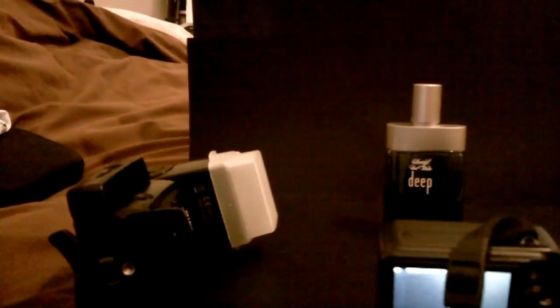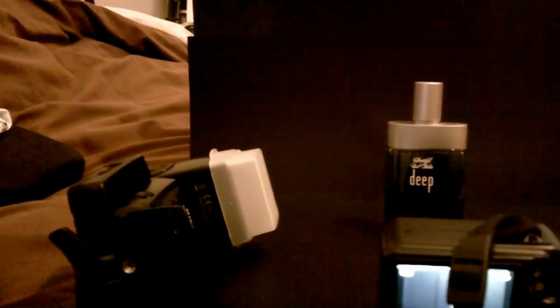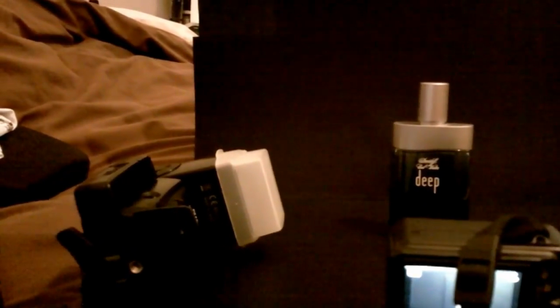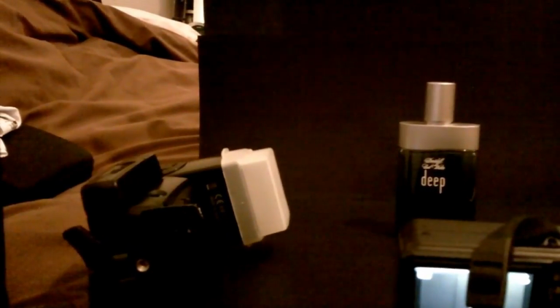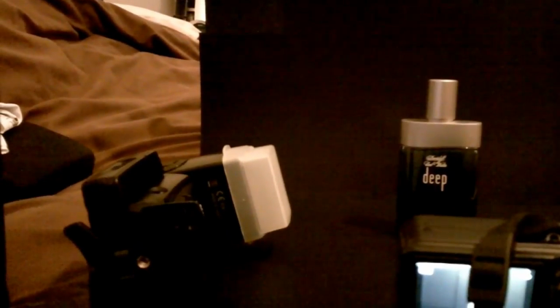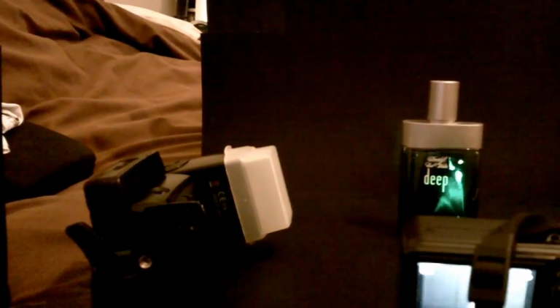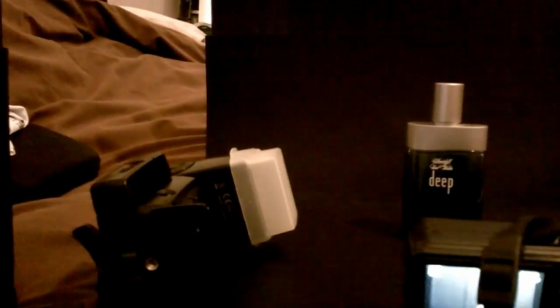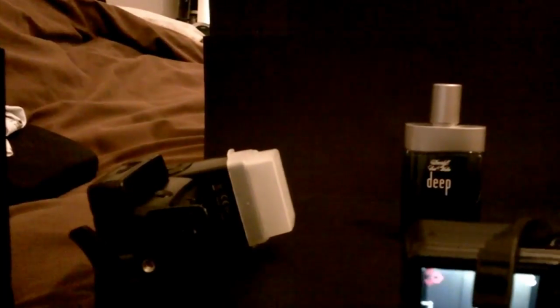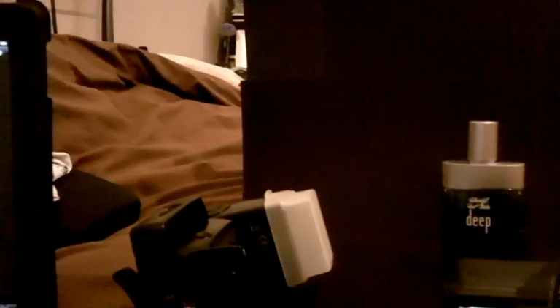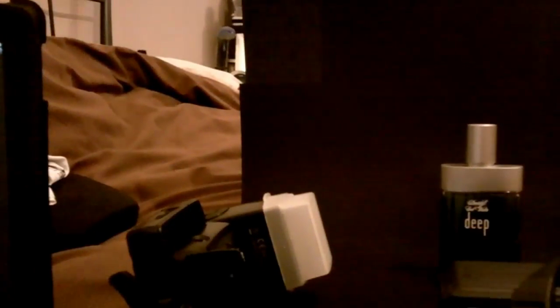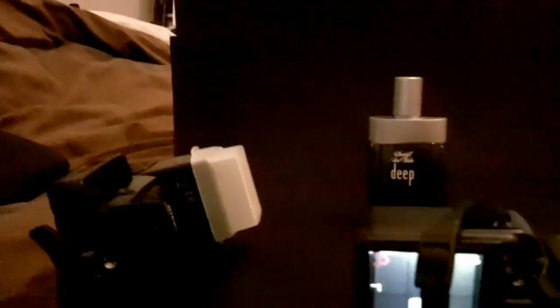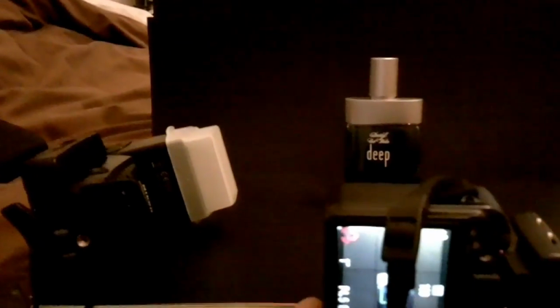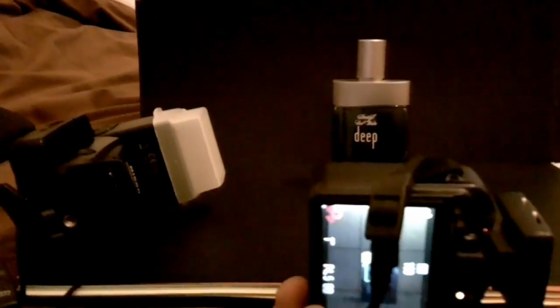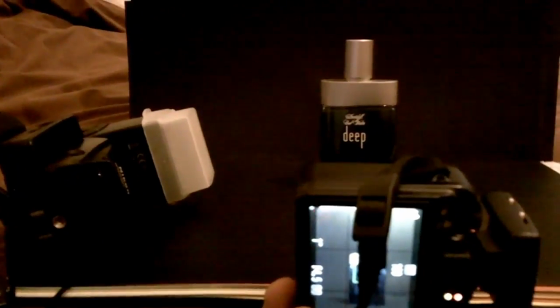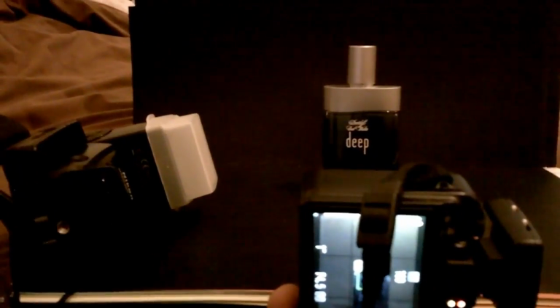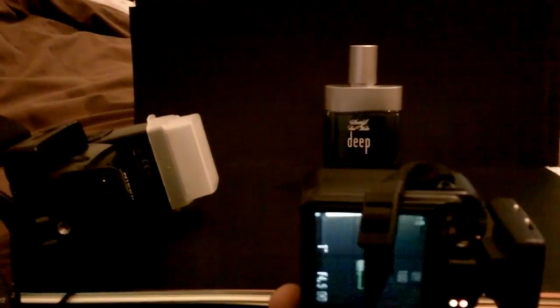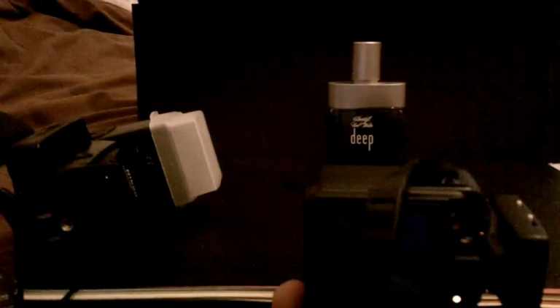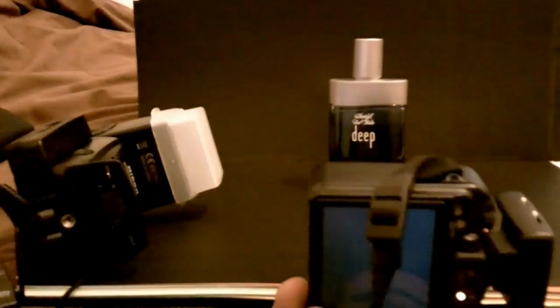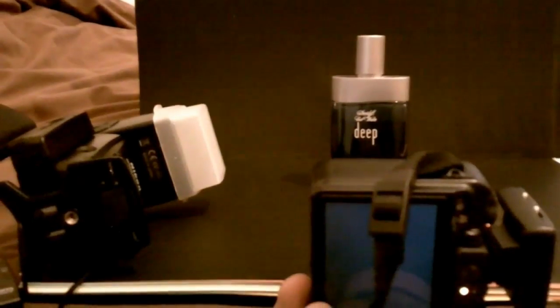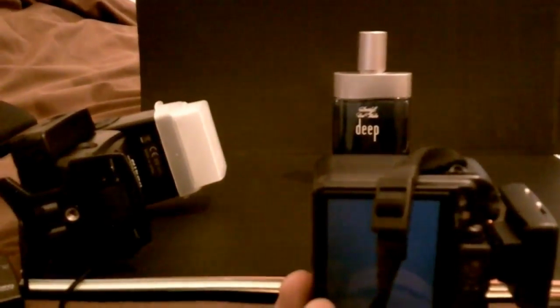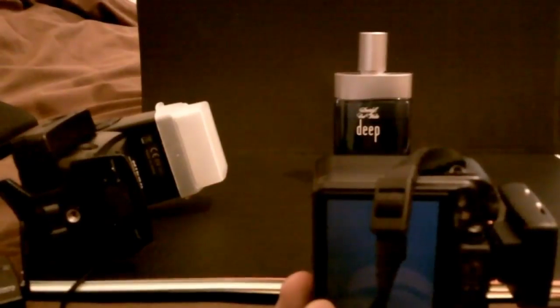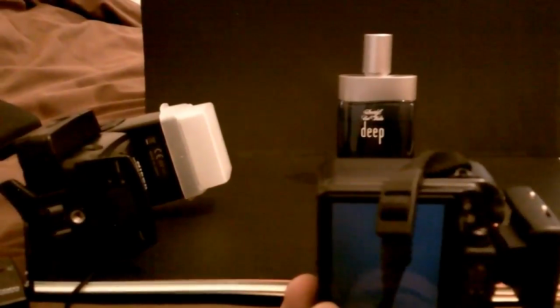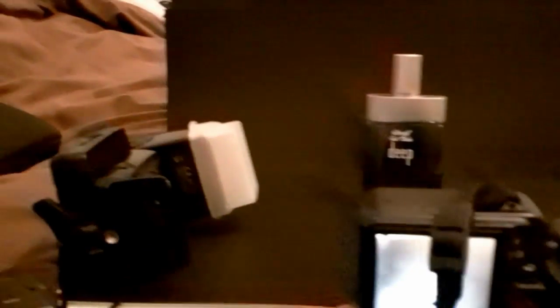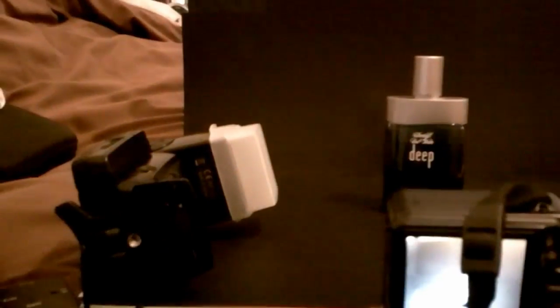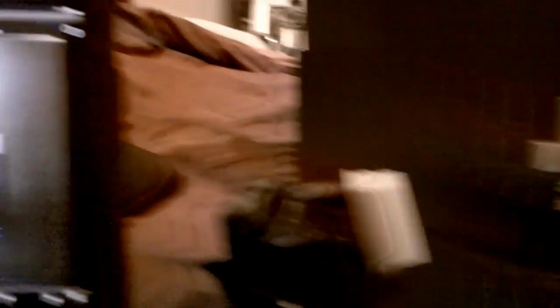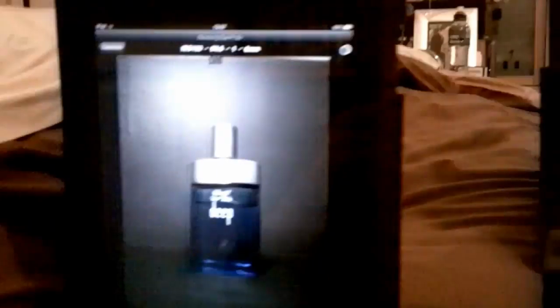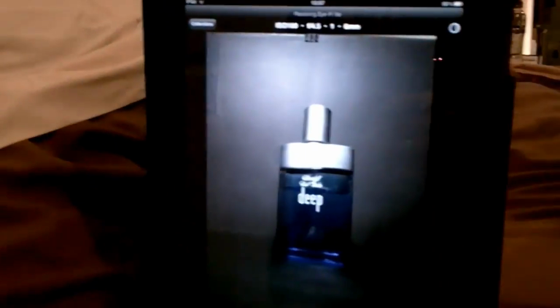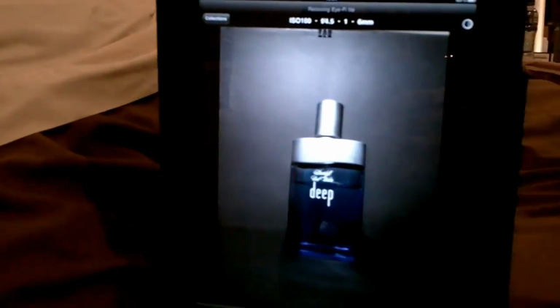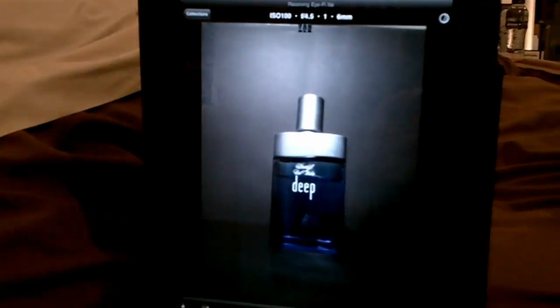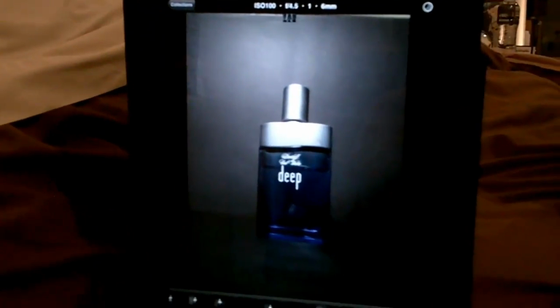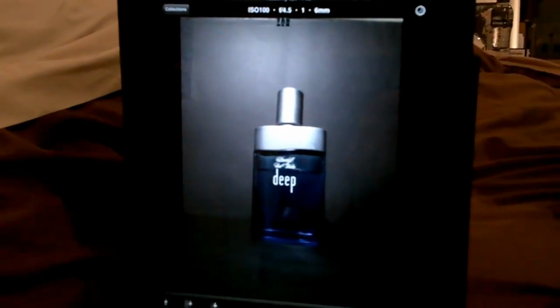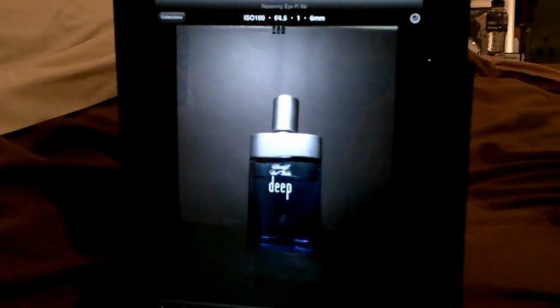As I take the shot, you'll see that it will come up on the iPad screen almost simultaneously in real time. As you can see, we'll just go over on the iPad.